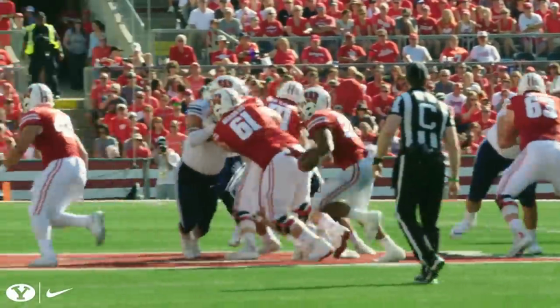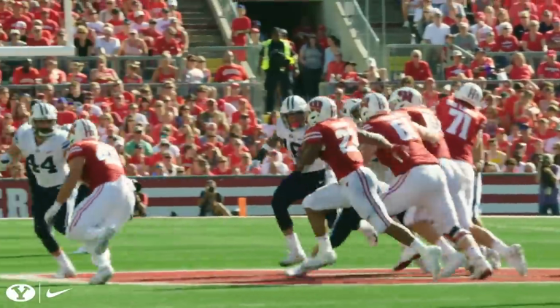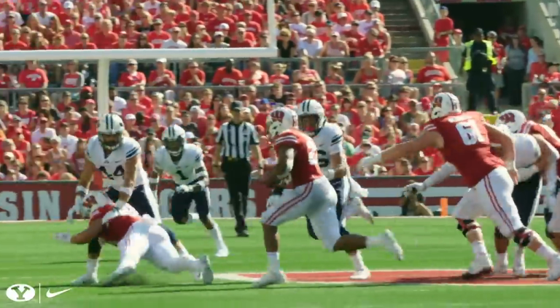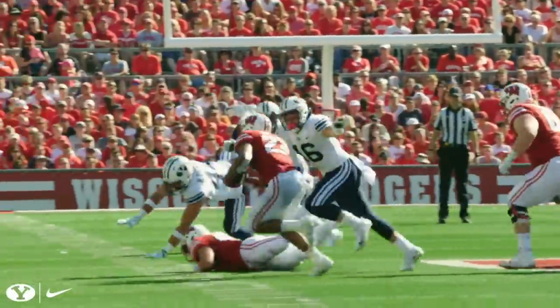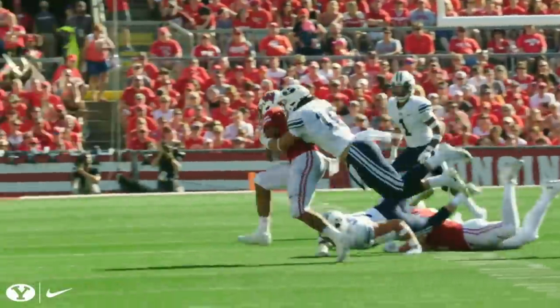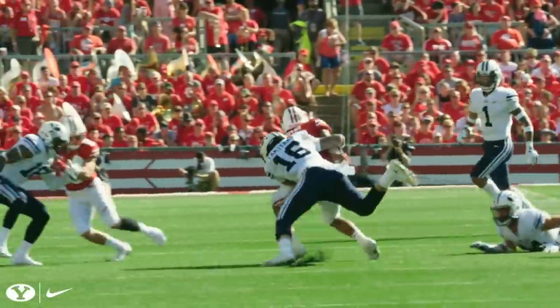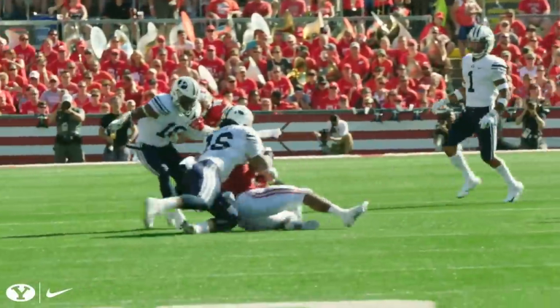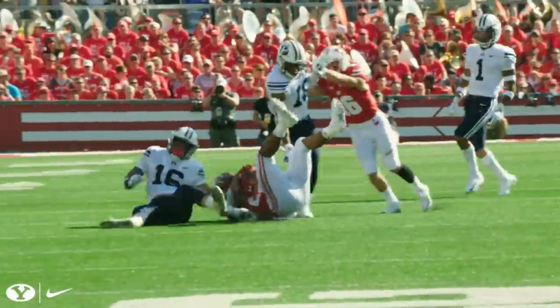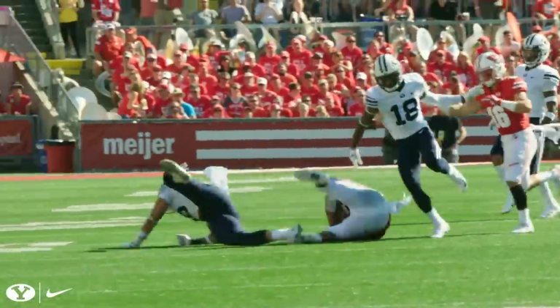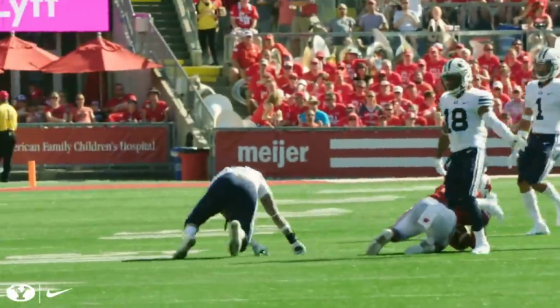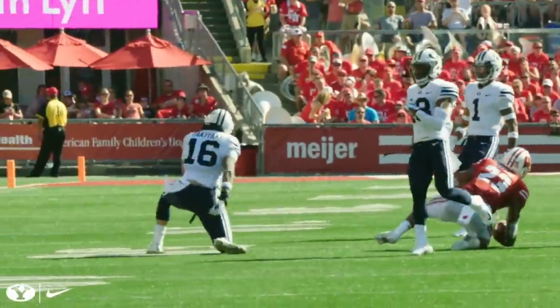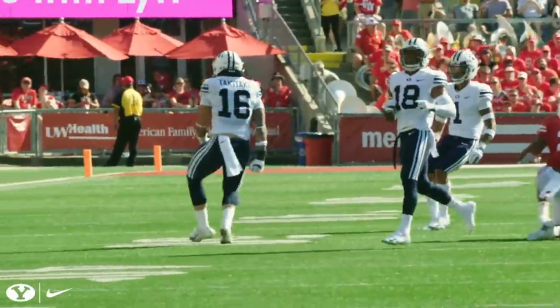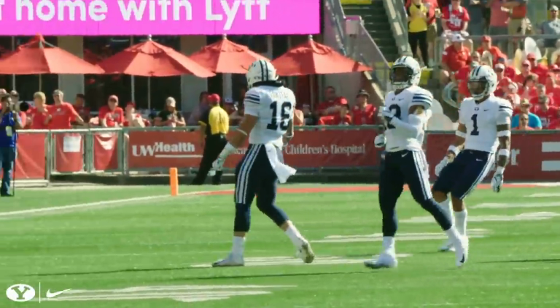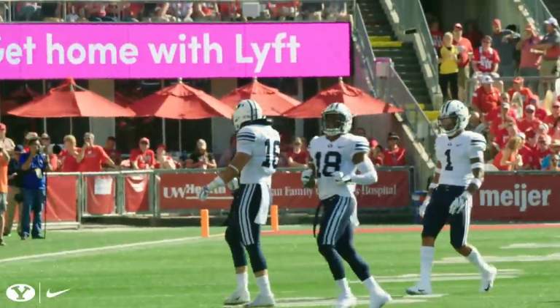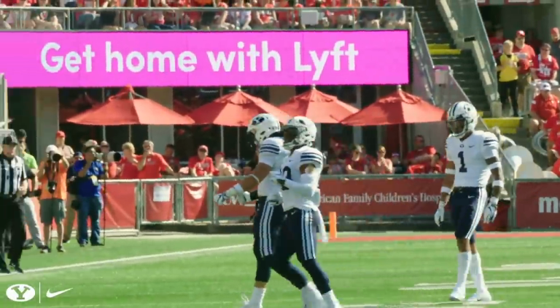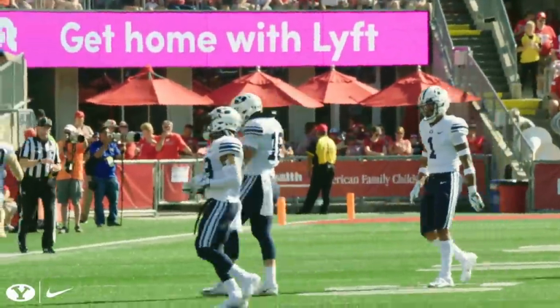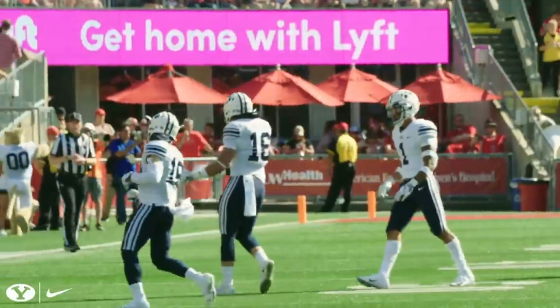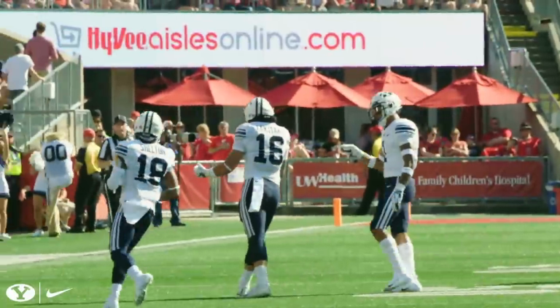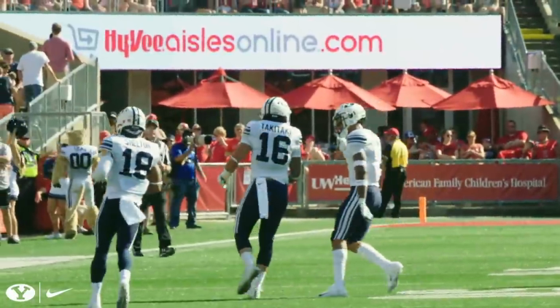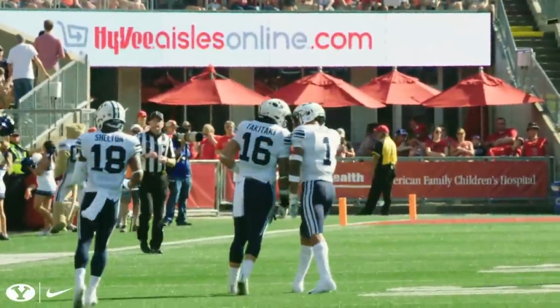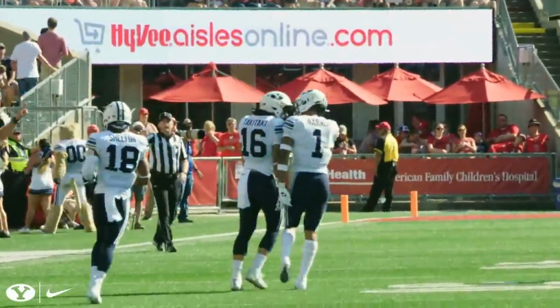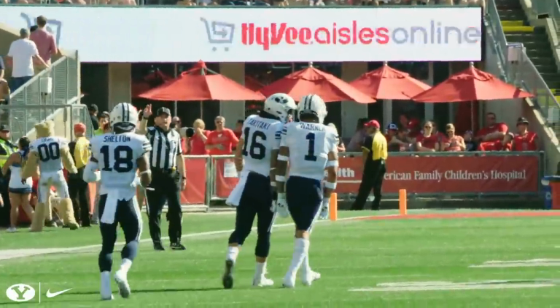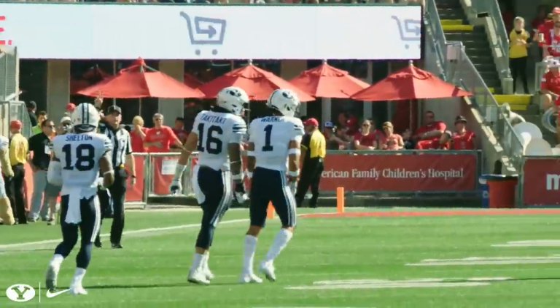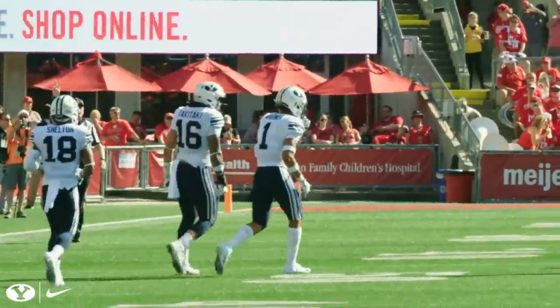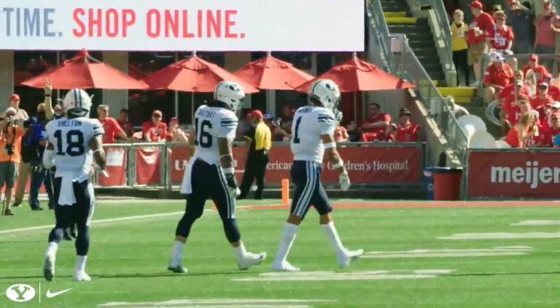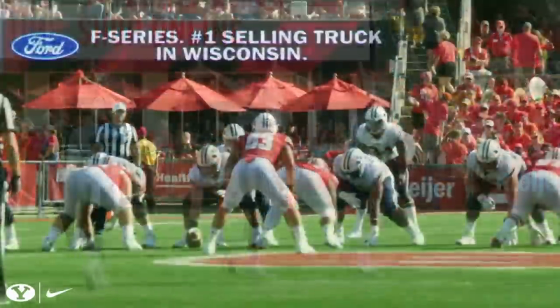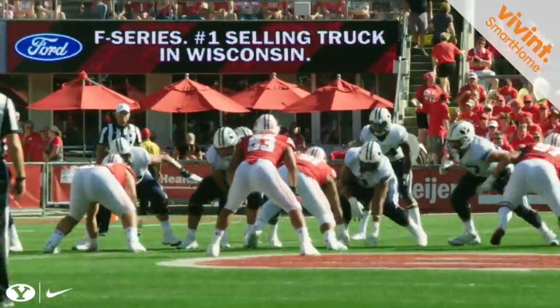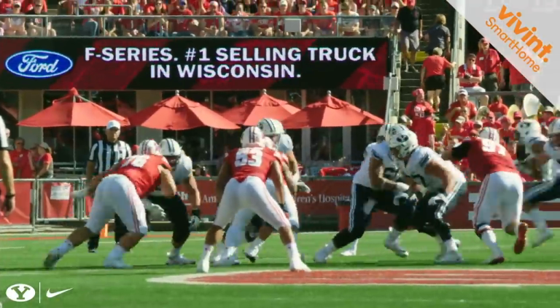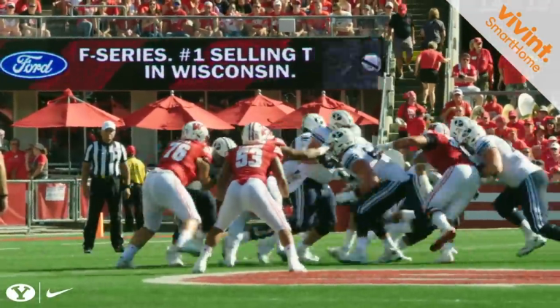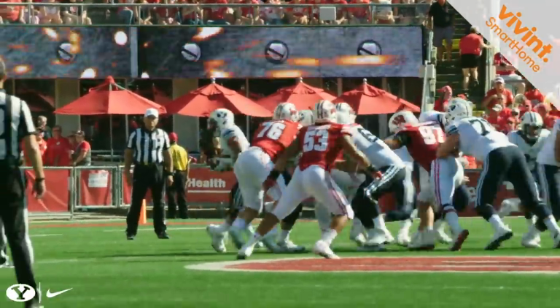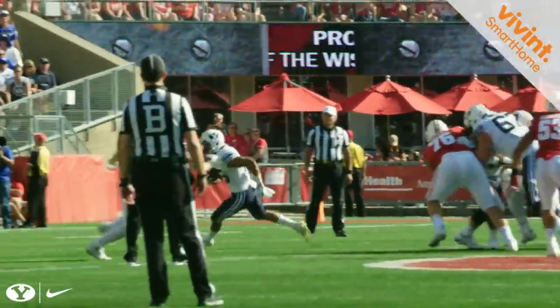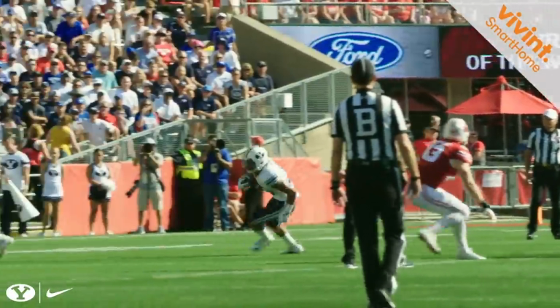Handoff, Taylor off tackle left. Takitaki again. Shoots in and drops him for a loss of one. Second down and 11. First and 10 at the BYU 42.